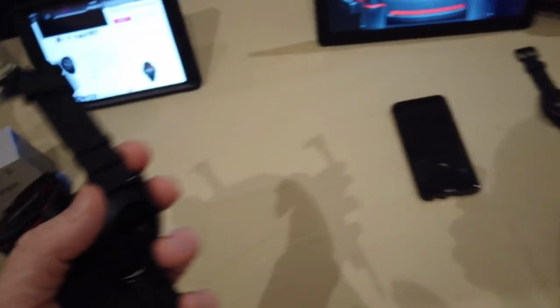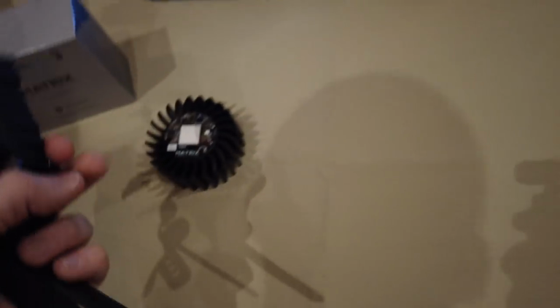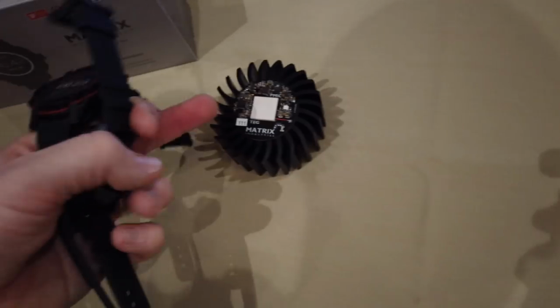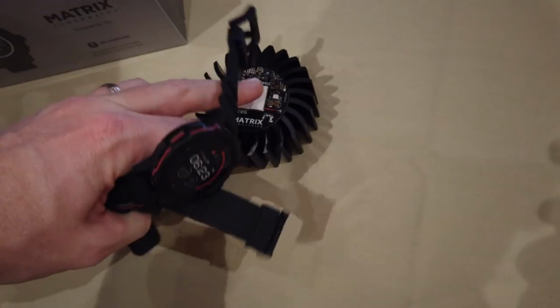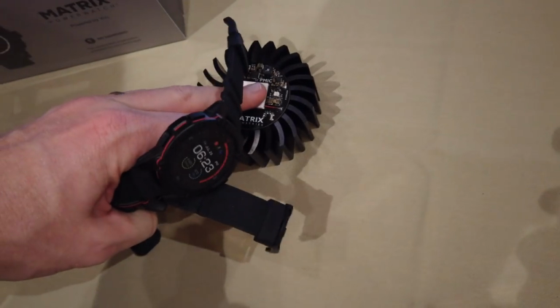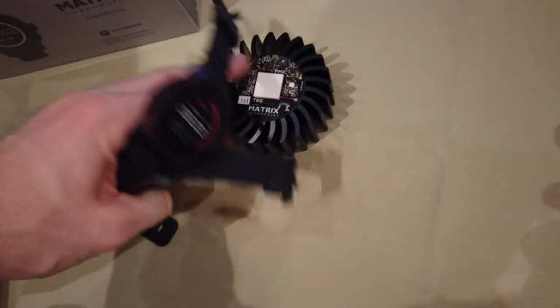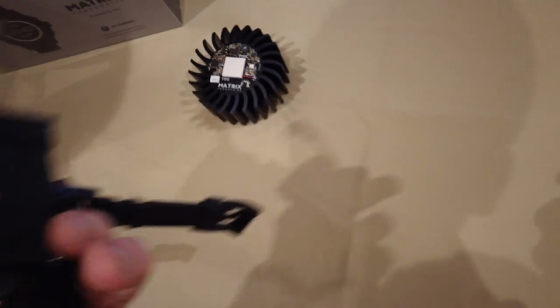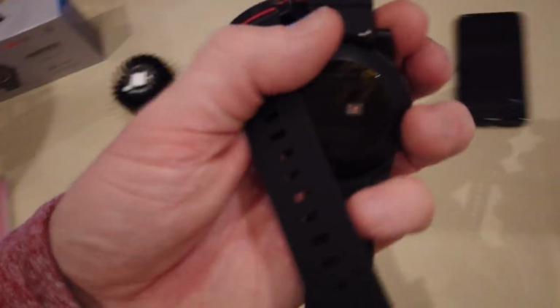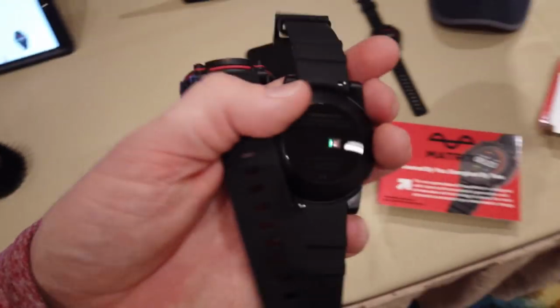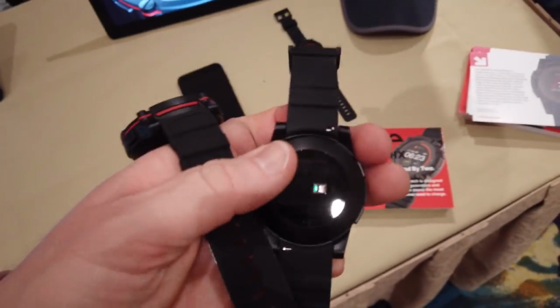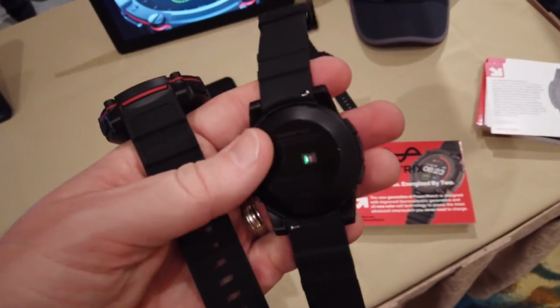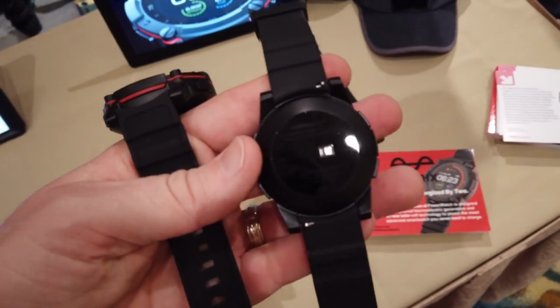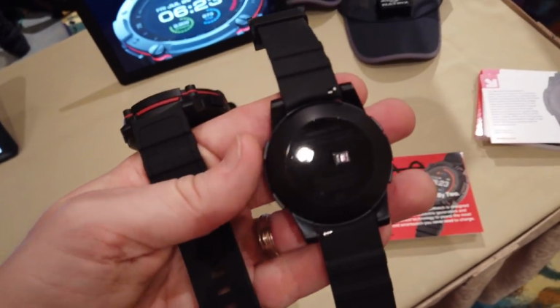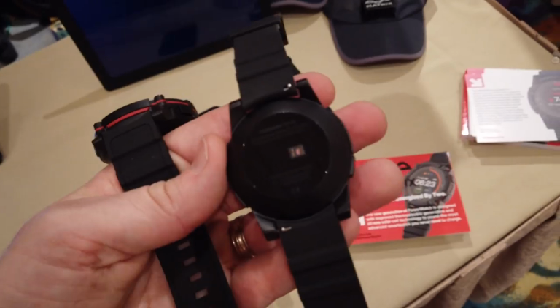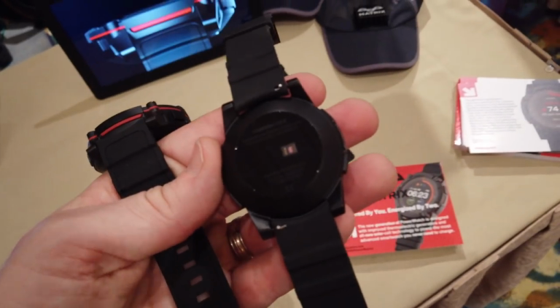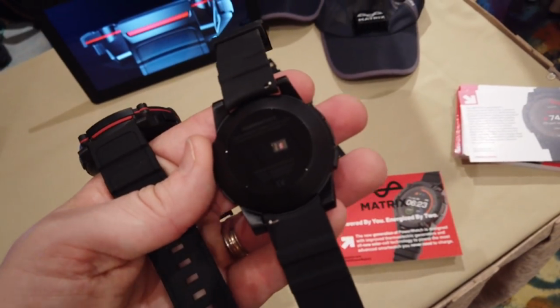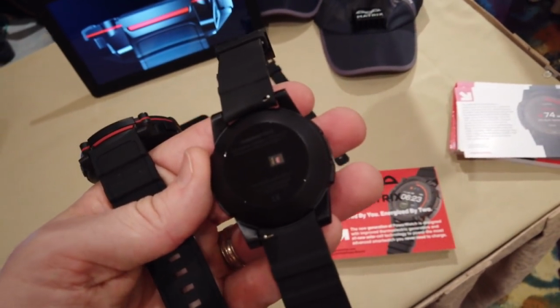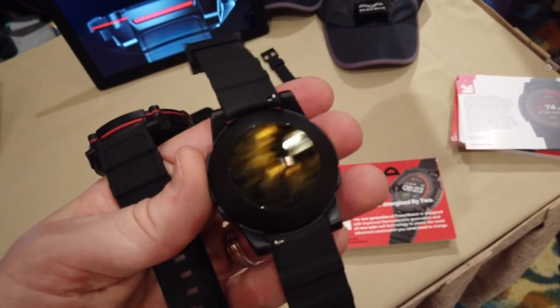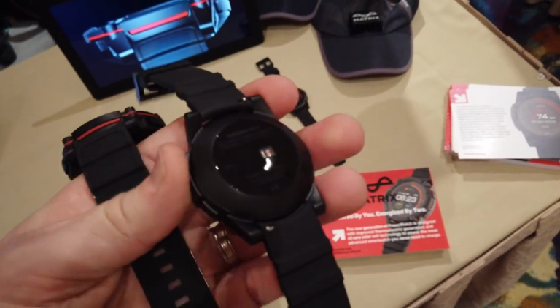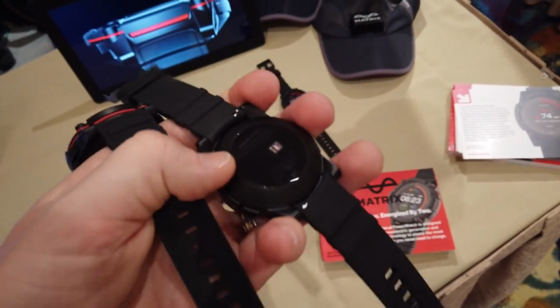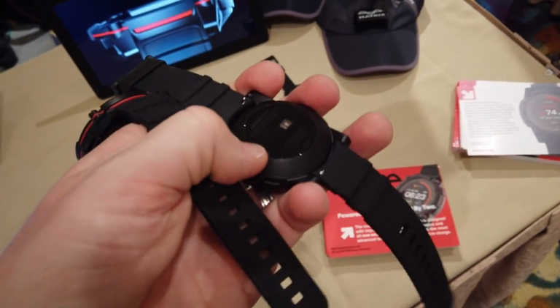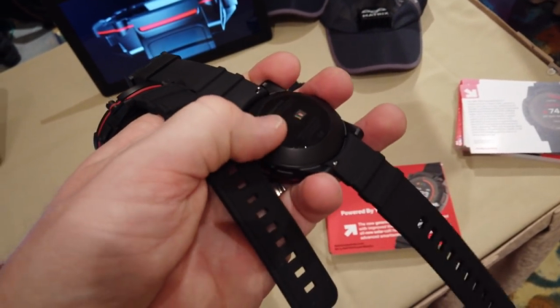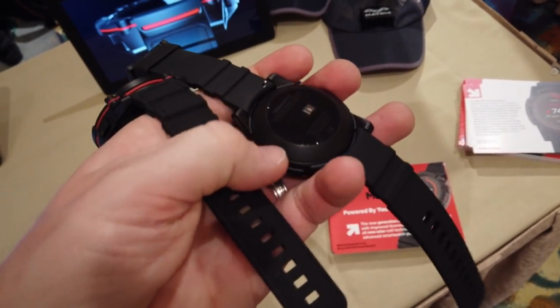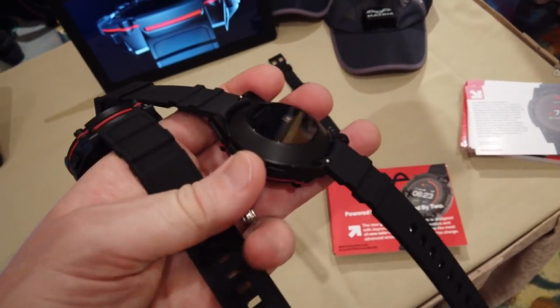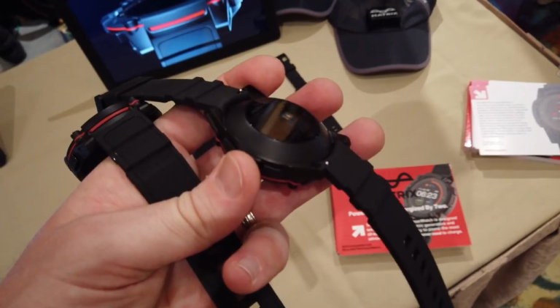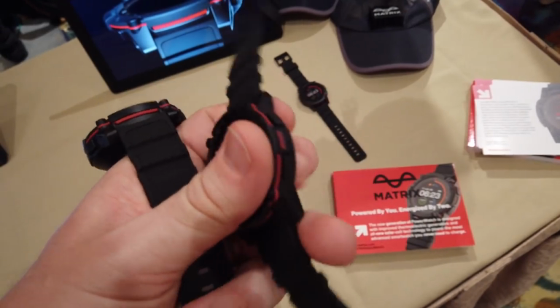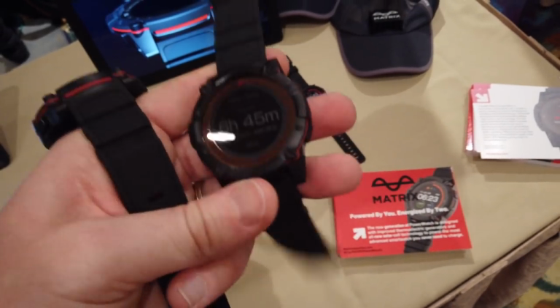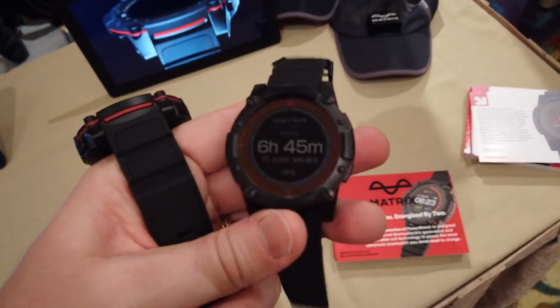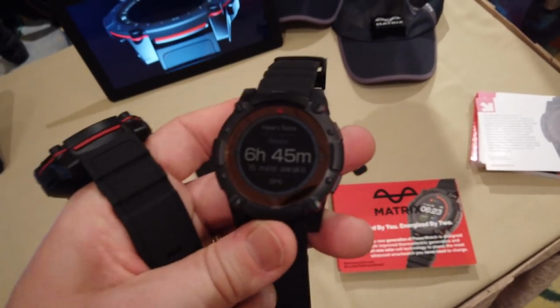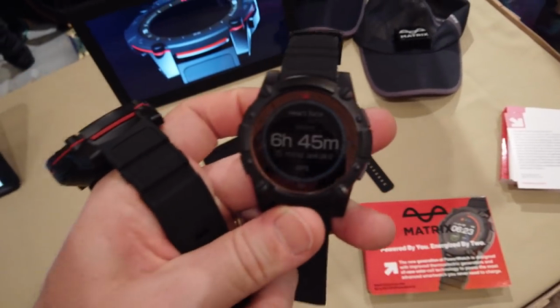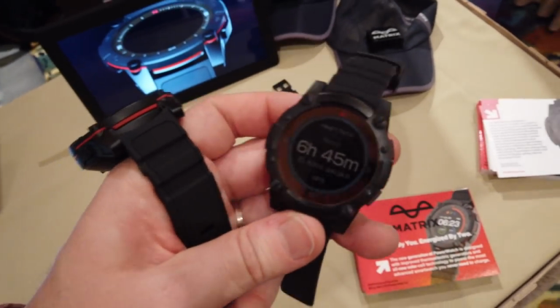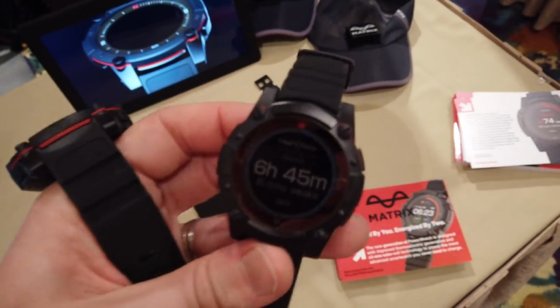This flap portion here is where it takes heat from your wrist, from your body, and converts it into energy. The same concept is displayed on this heatsink — you can essentially press the top heatsink portion and it turns on a little LED light. This whole flap portion is where it goes ahead and takes that energy from you and turns it into usable energy for the watch.